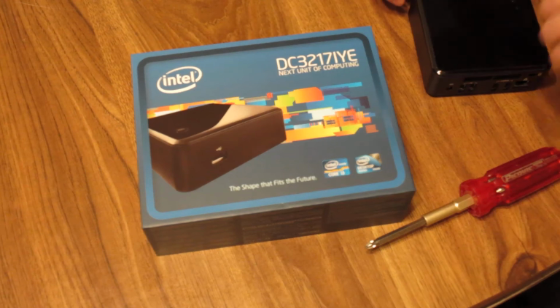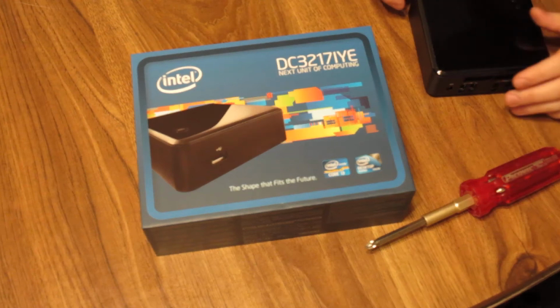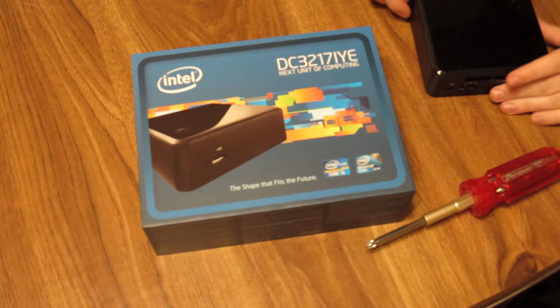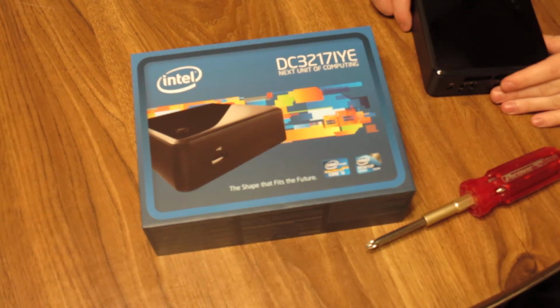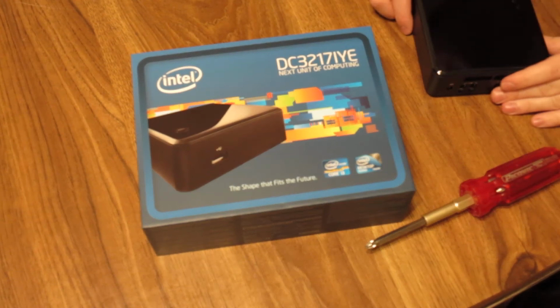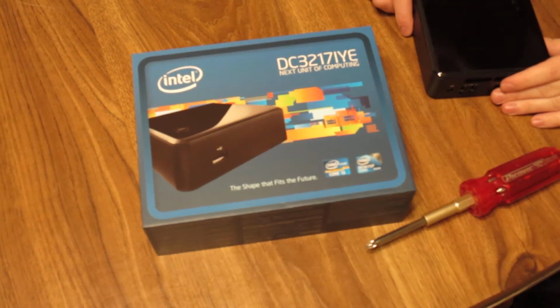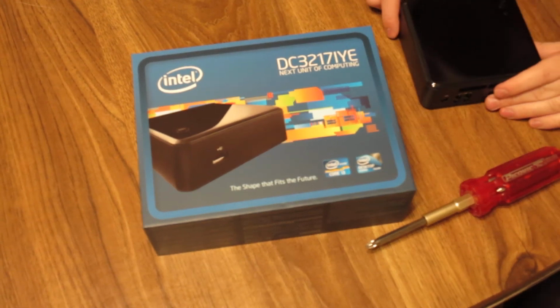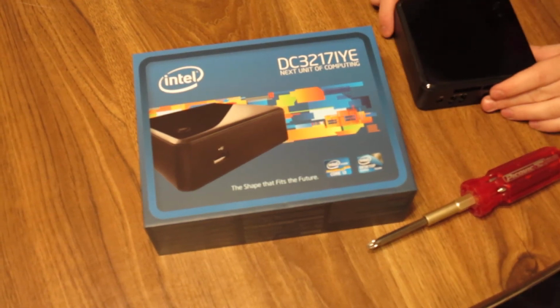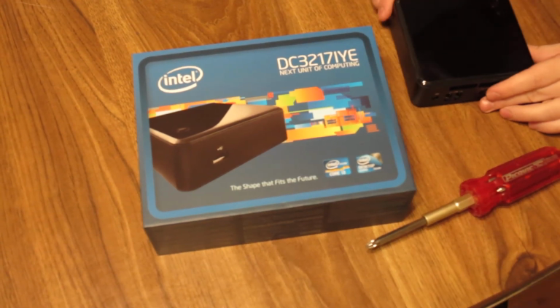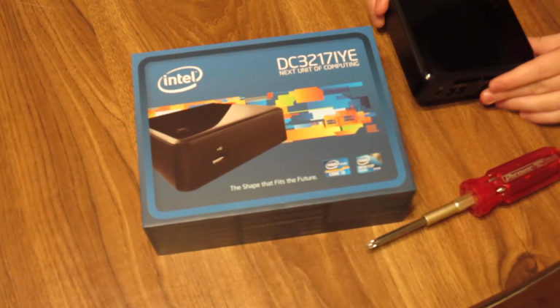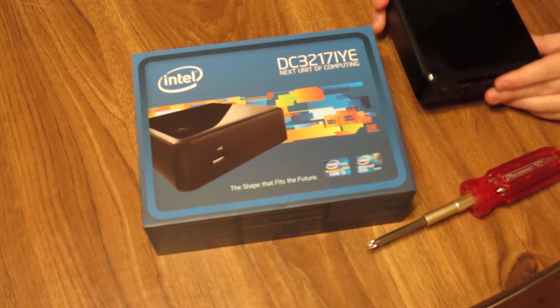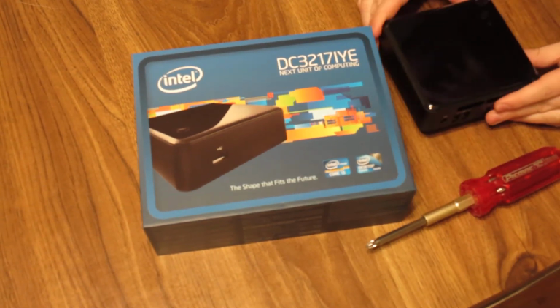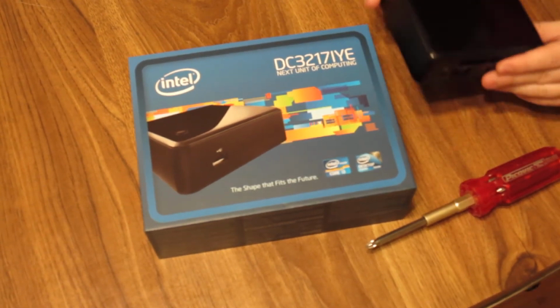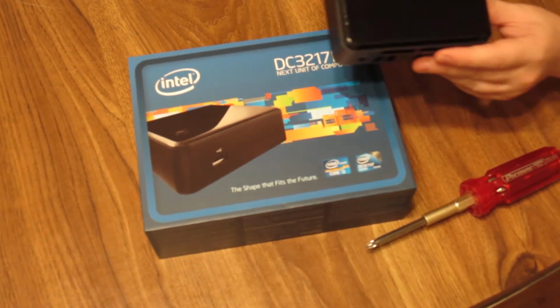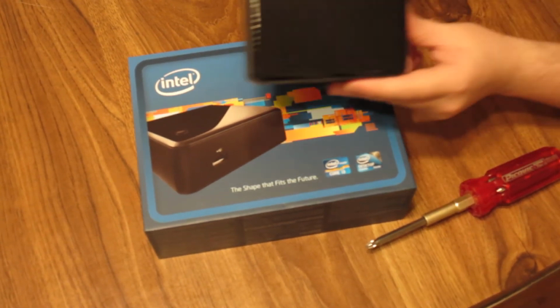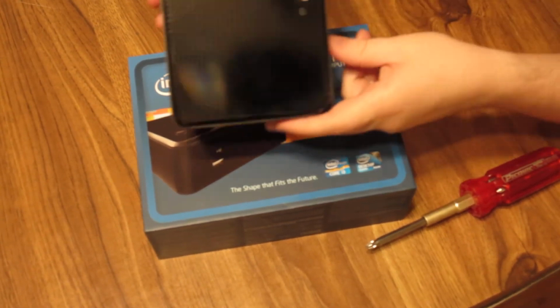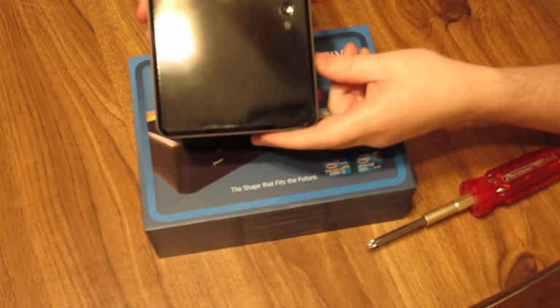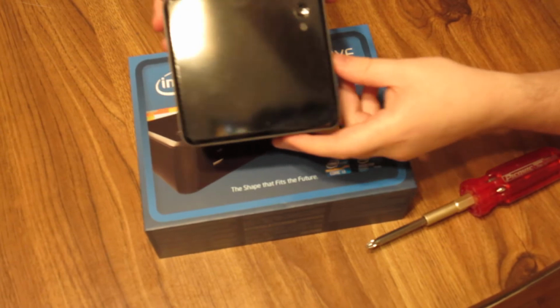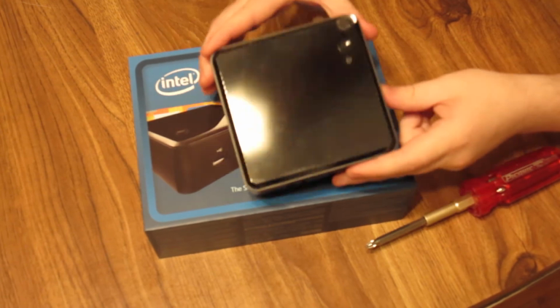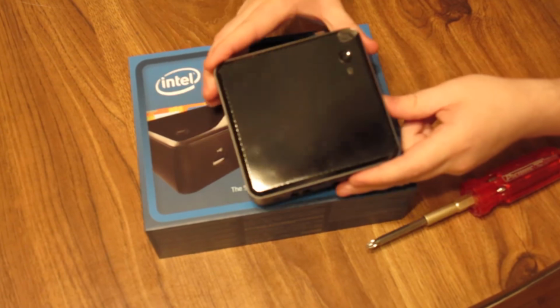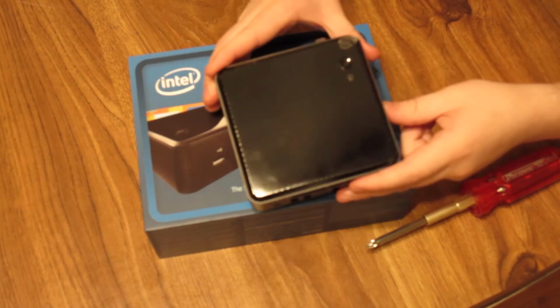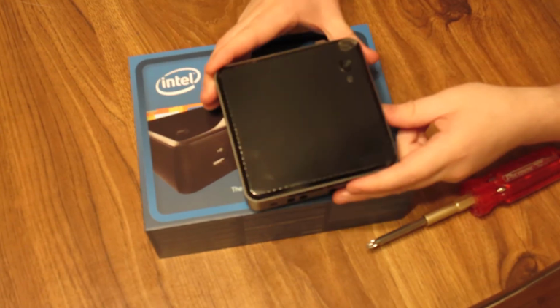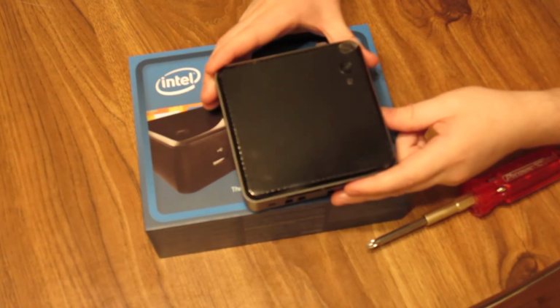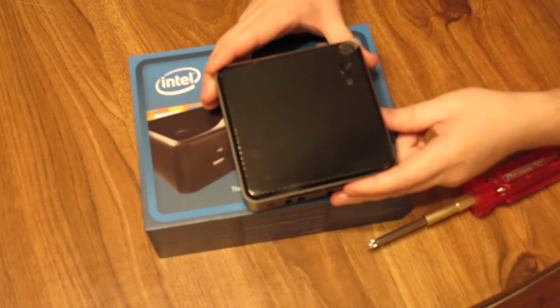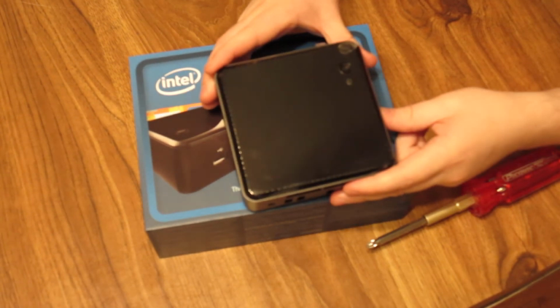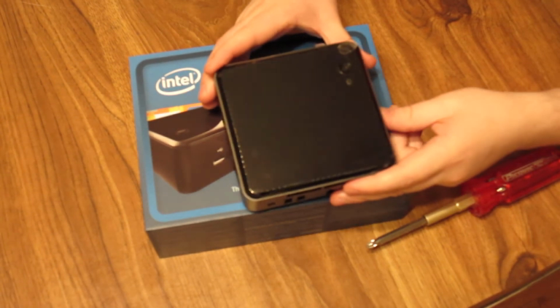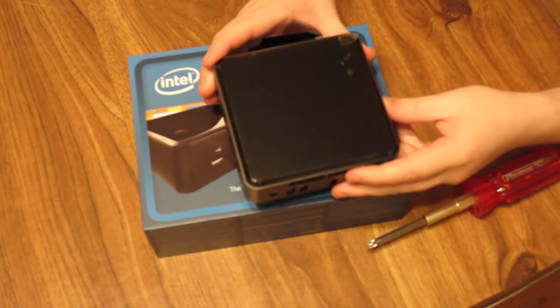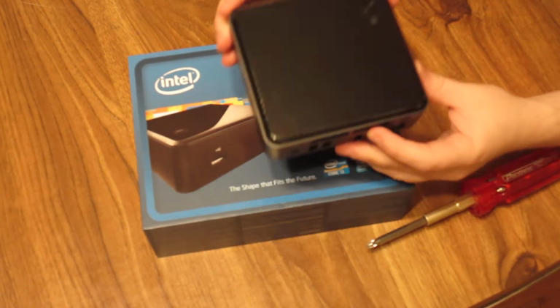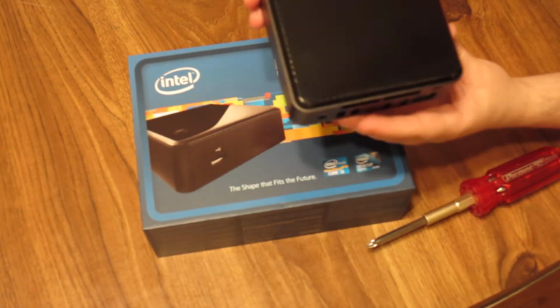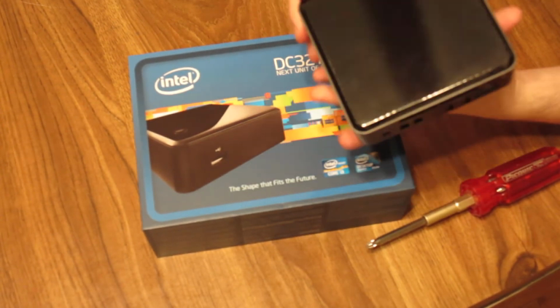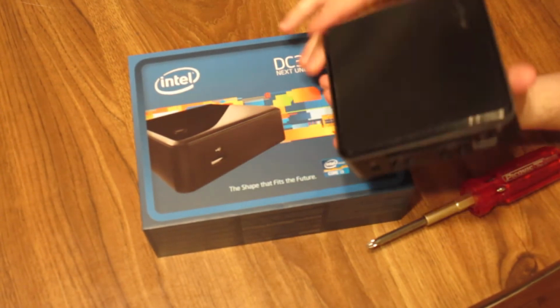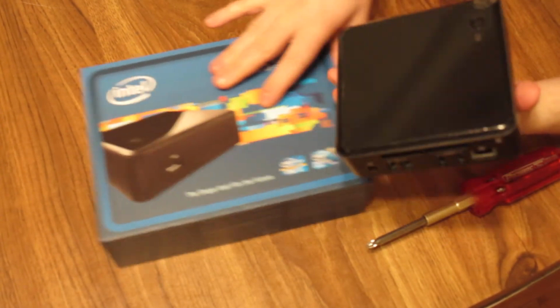Hi guys. I have here for you the Intel Next Unit of Computing. I'm just going to quickly show you how to open the unit up. It's very, very simple.